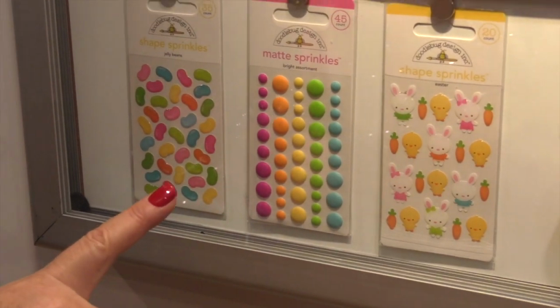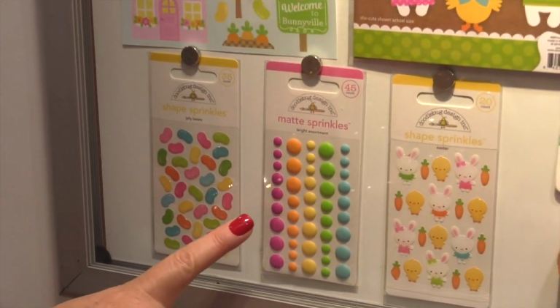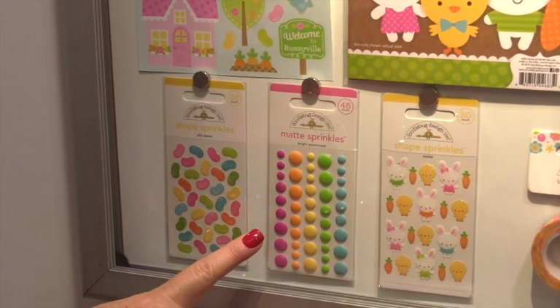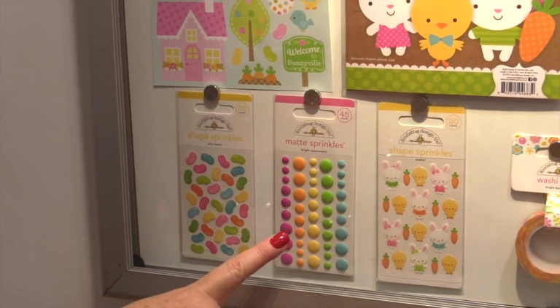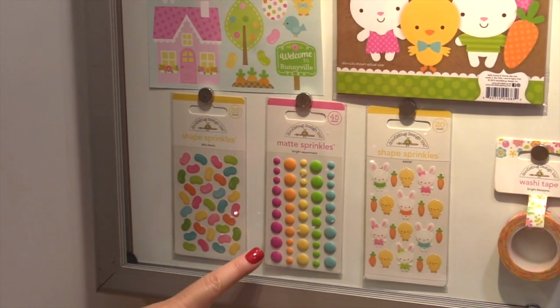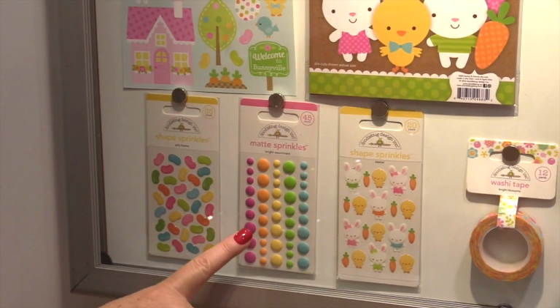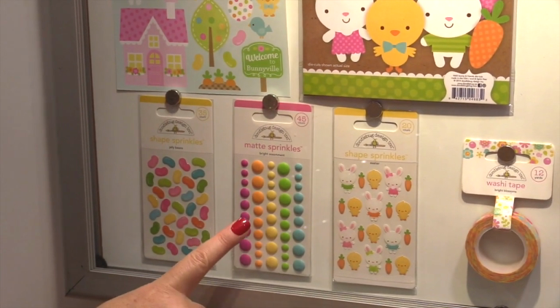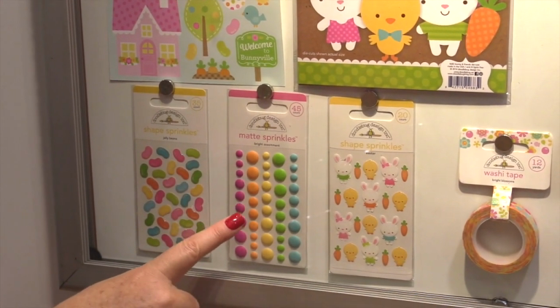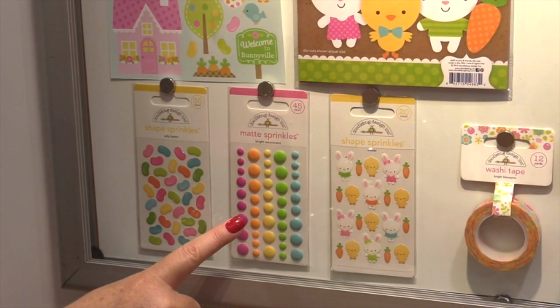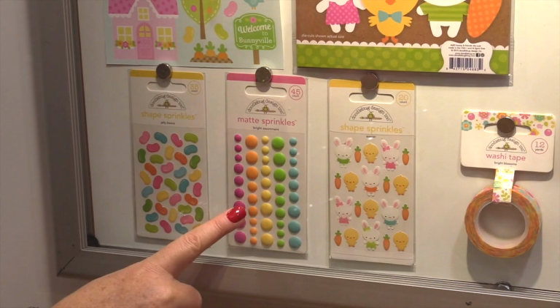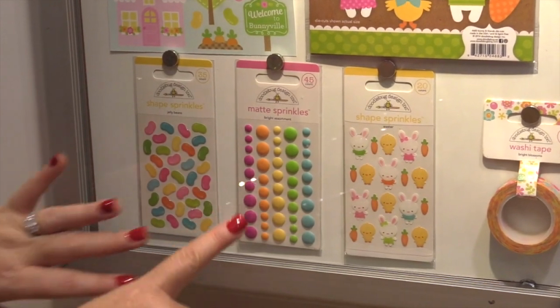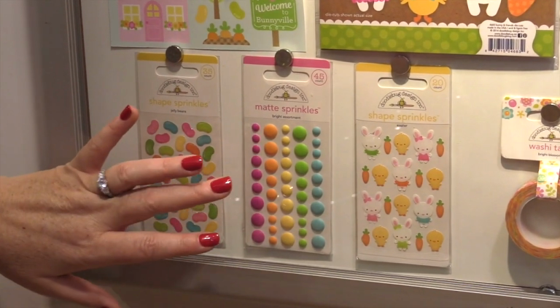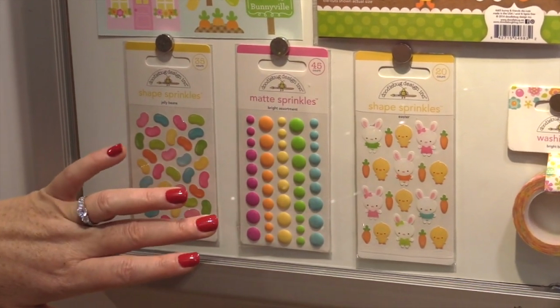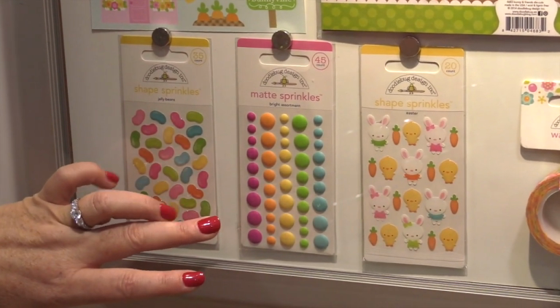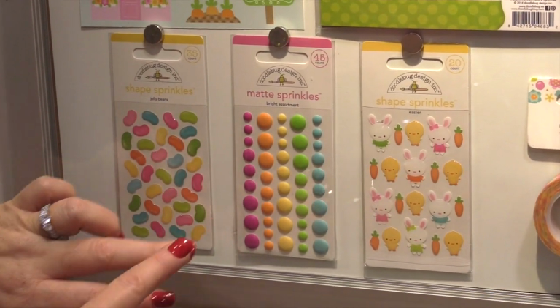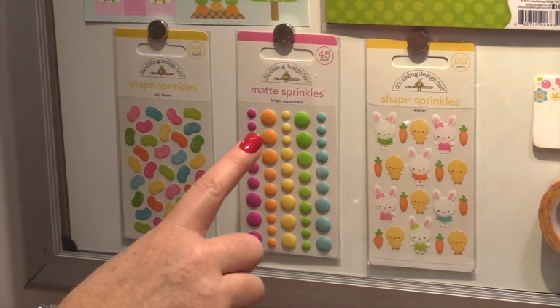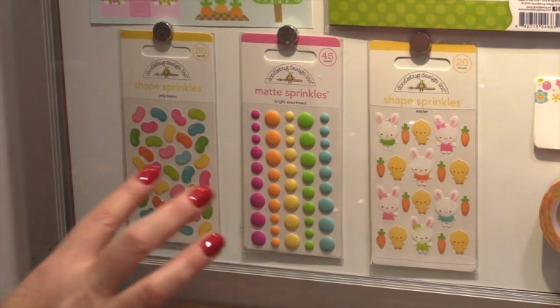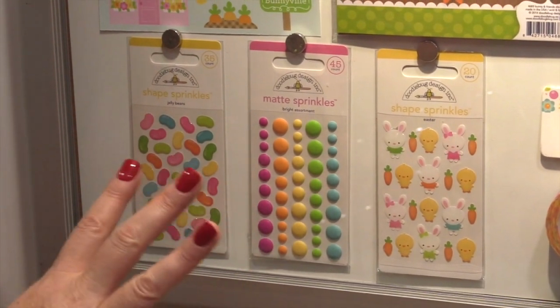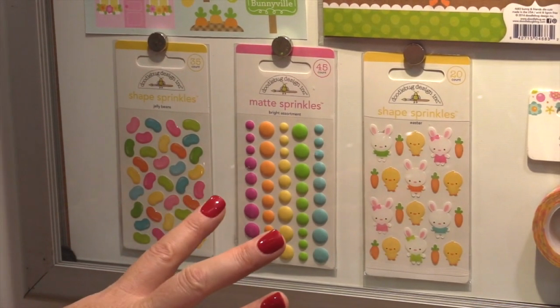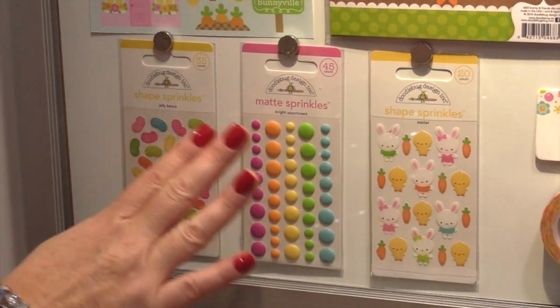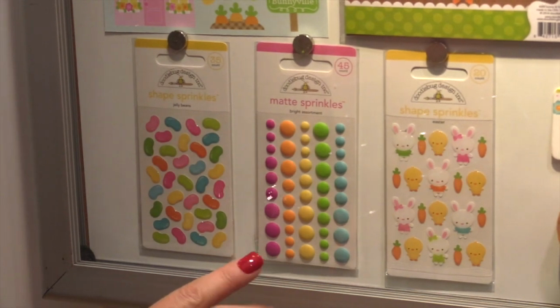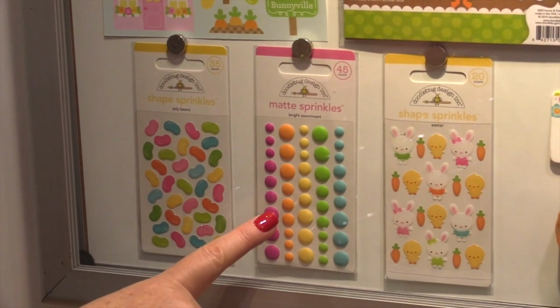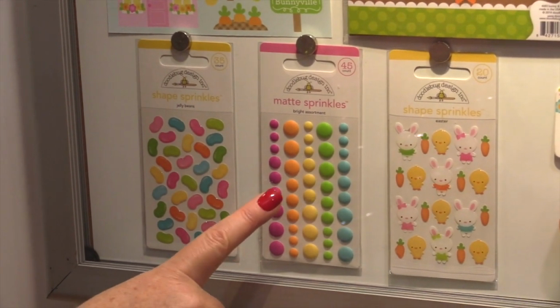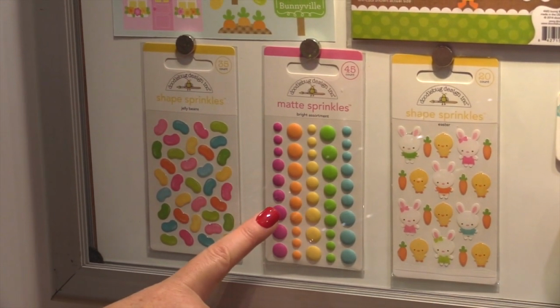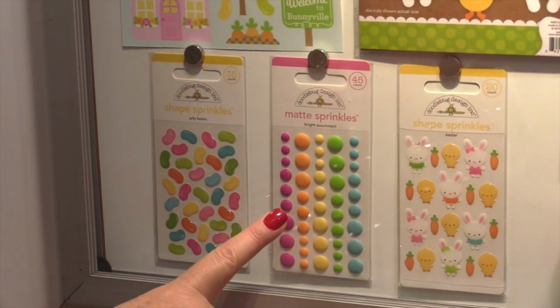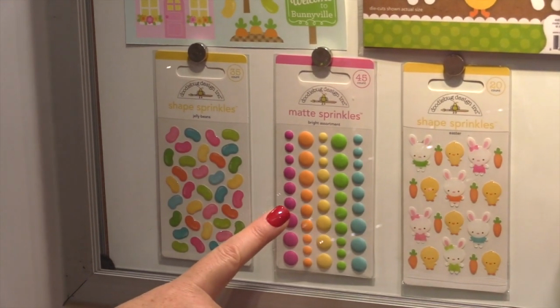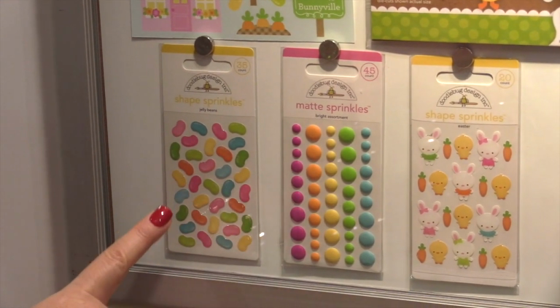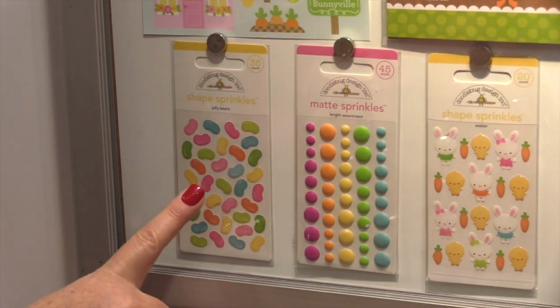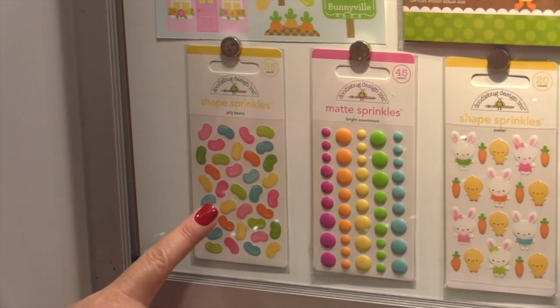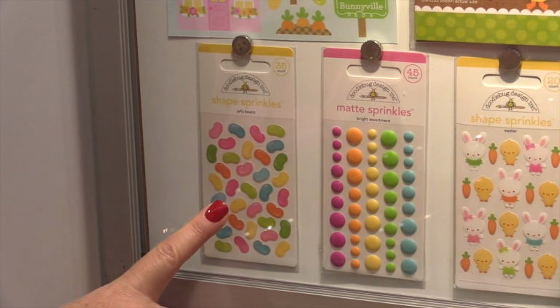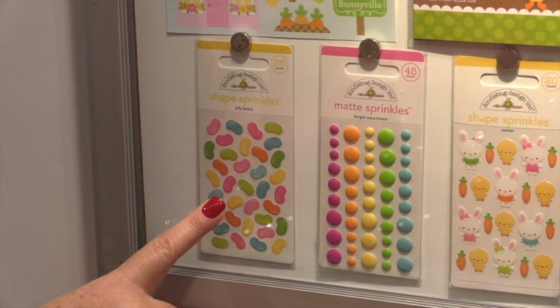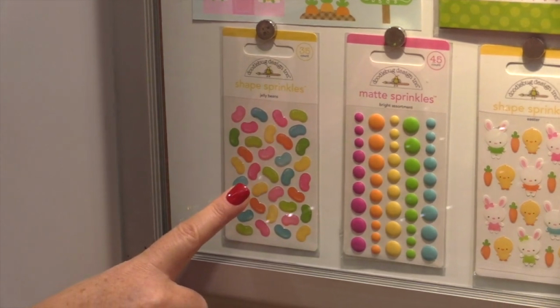New for Doodlebug this time they have matte sprinkles. They look like those candy dots on a roll, and so they don't have the shine — they have the matte finish to them. They're so adorable and so much fun. And more shape sprinkles in the jelly beans.